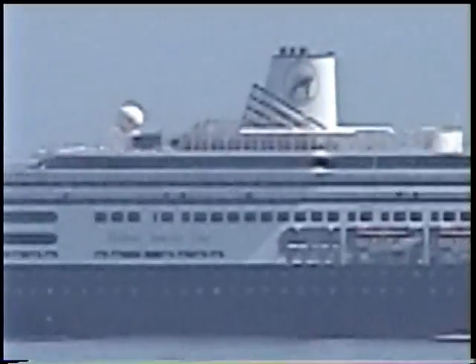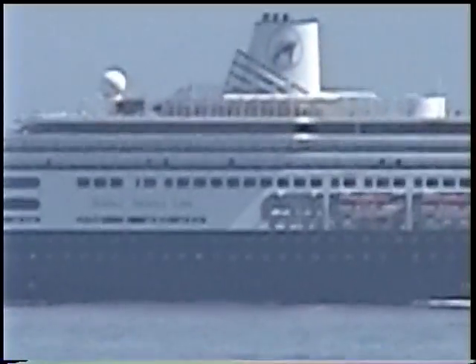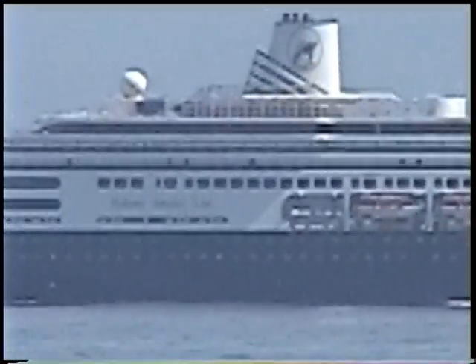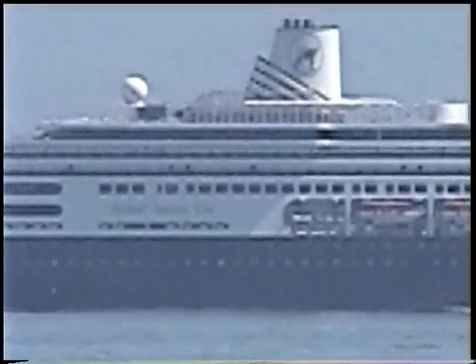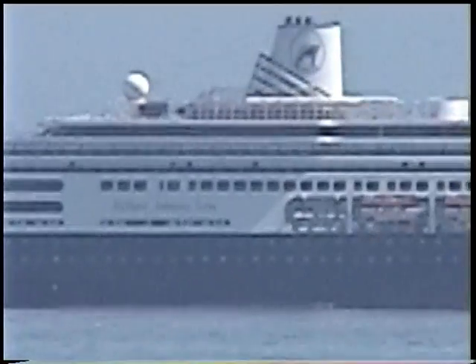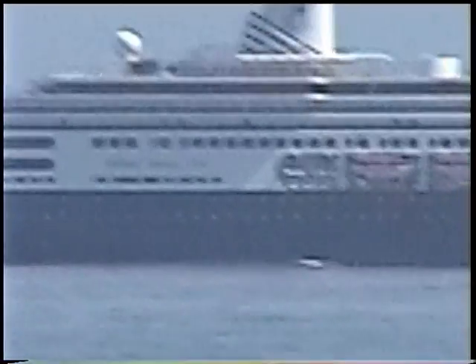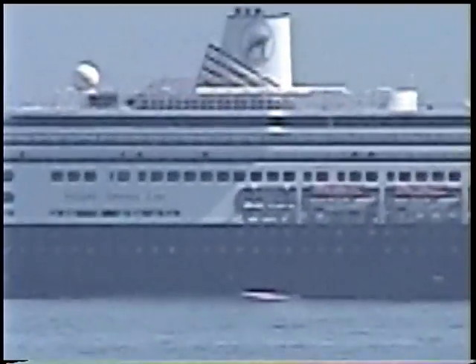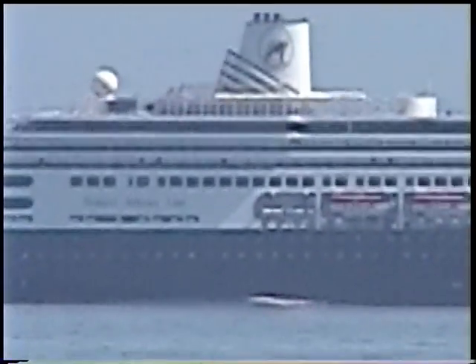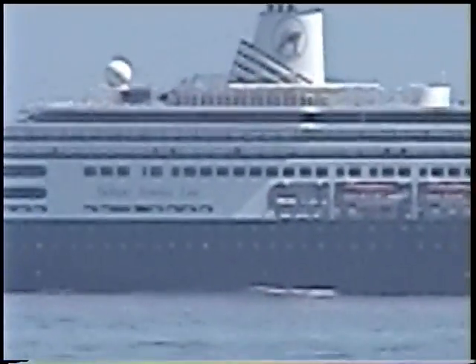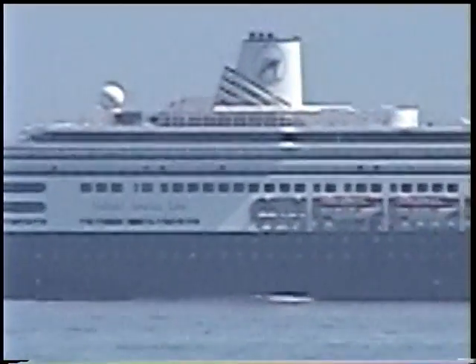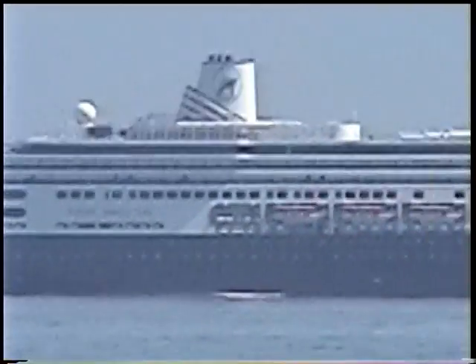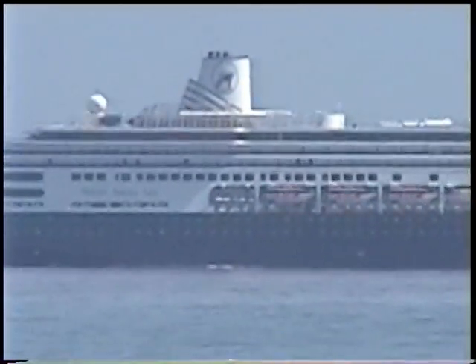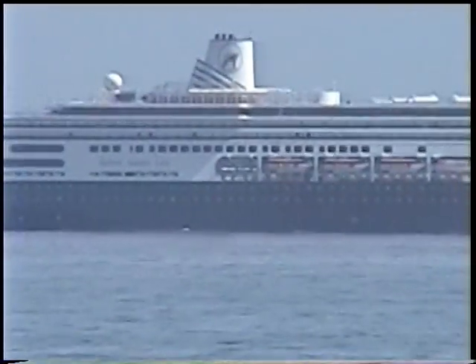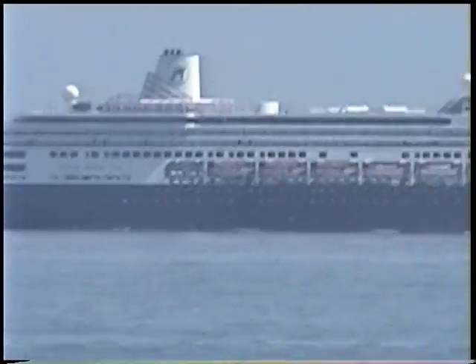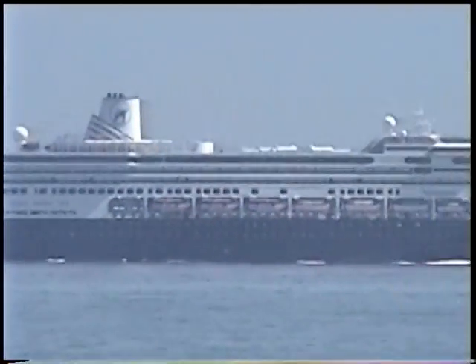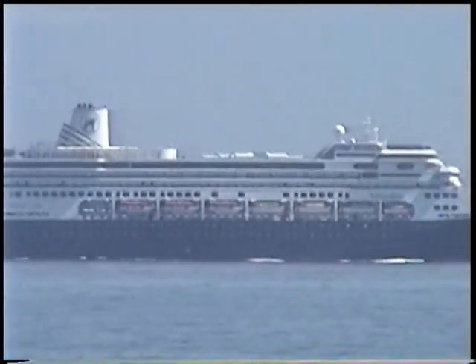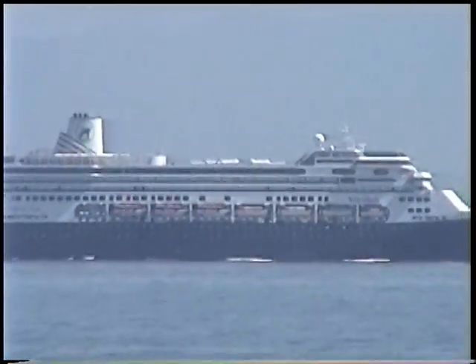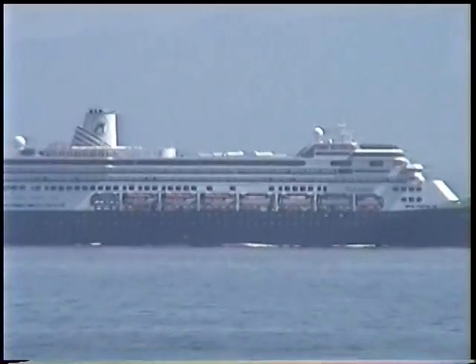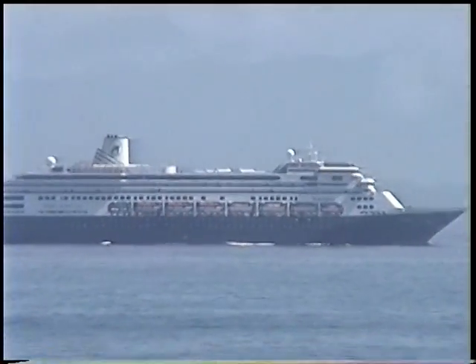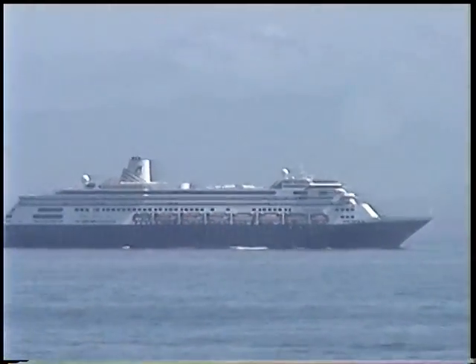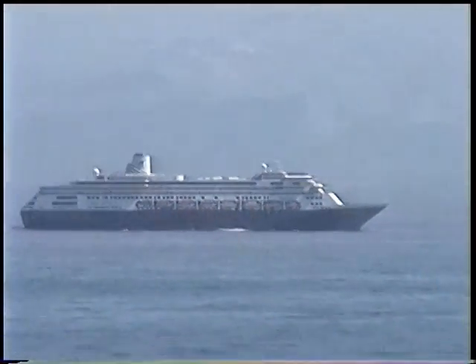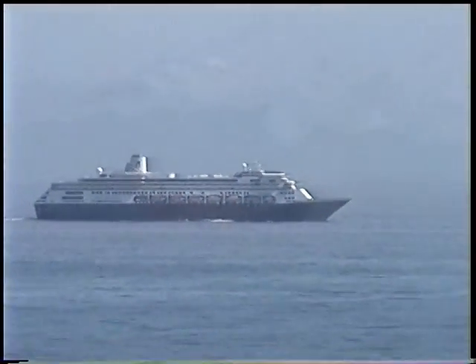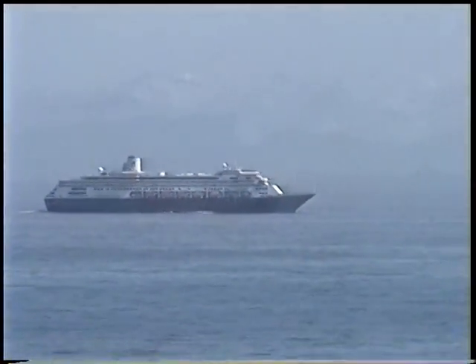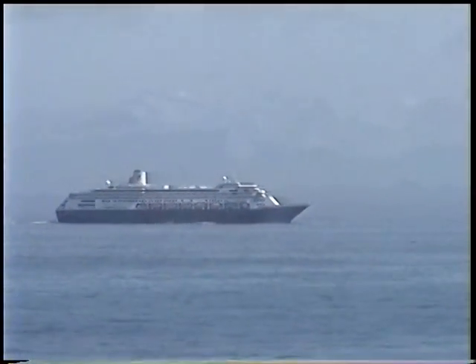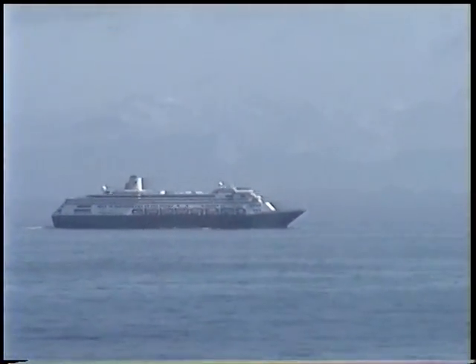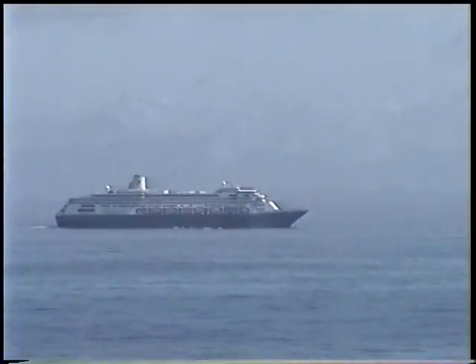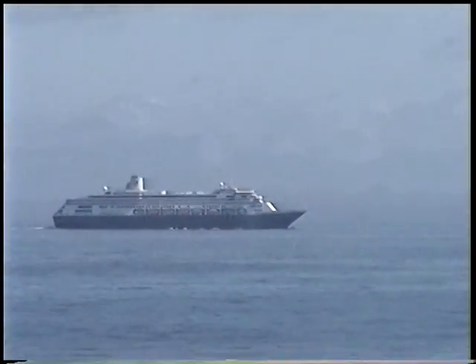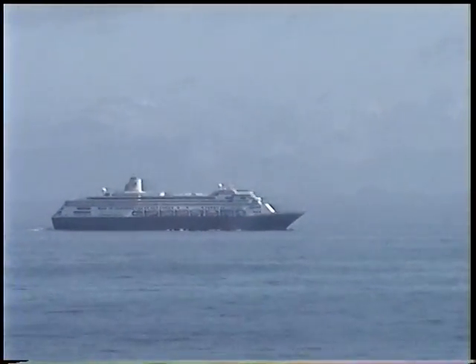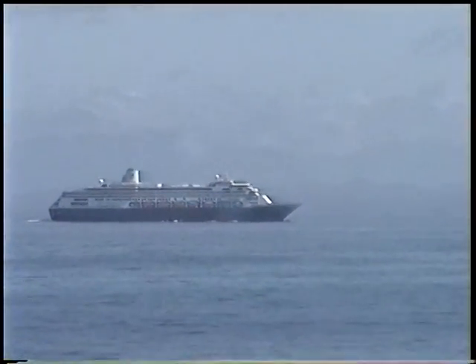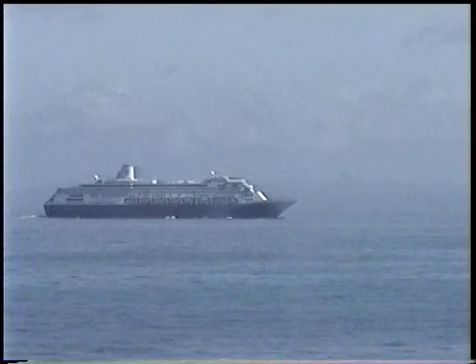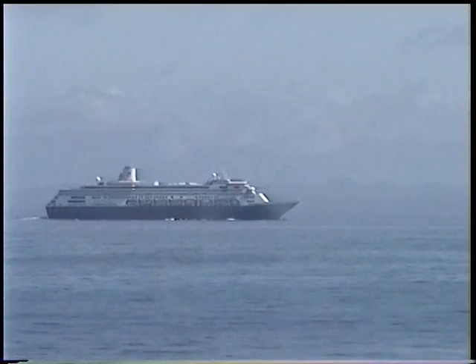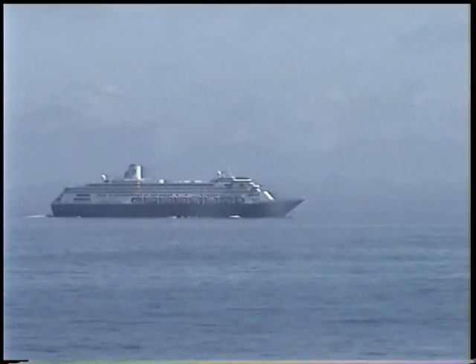Maybe when I get back to the... Does that say Holland America Line? I wonder. Maybe Dan and Debbie are on that ship. Maybe I'll get the binoculars out and see if I can figure it out.